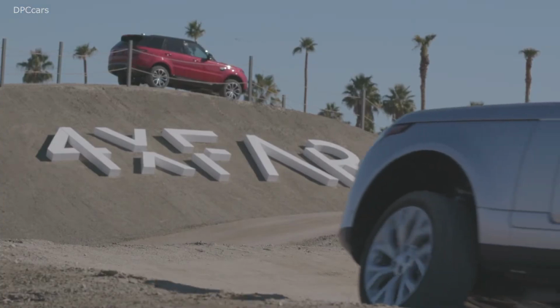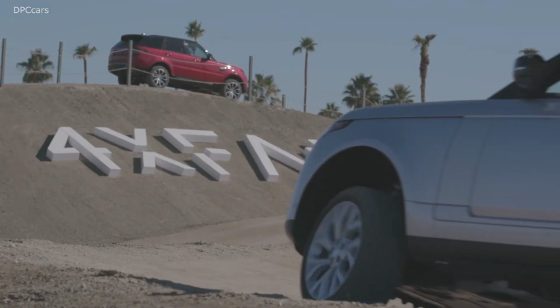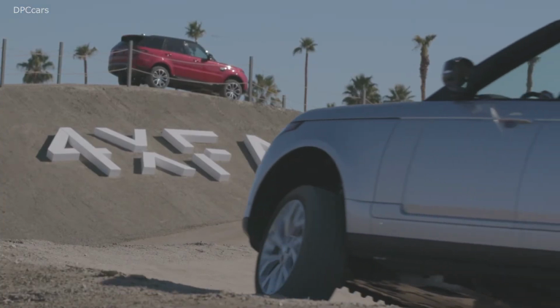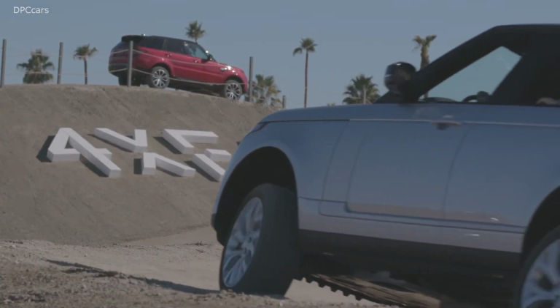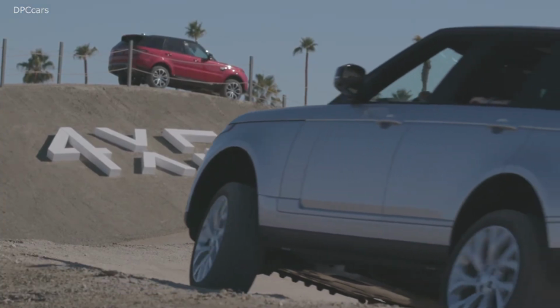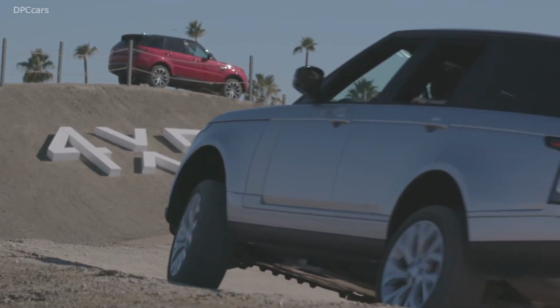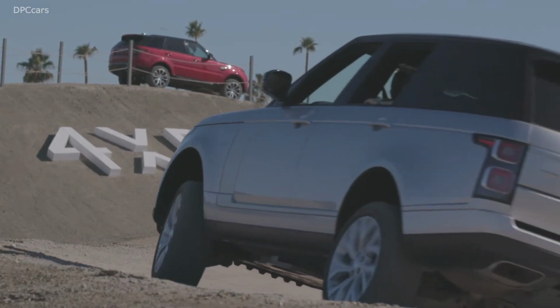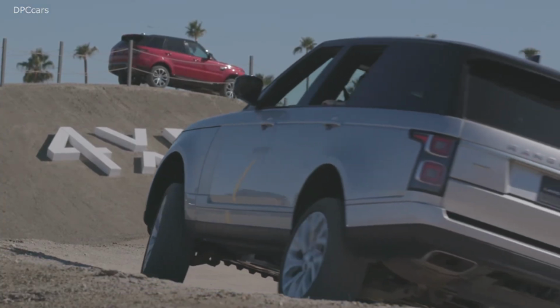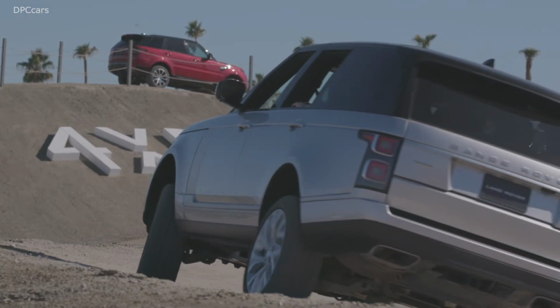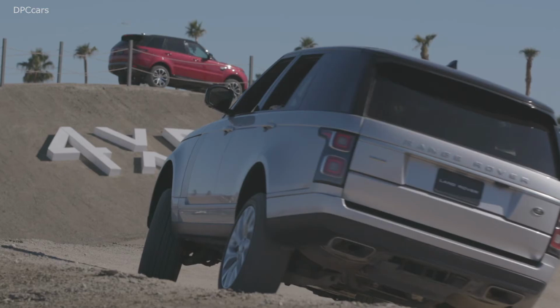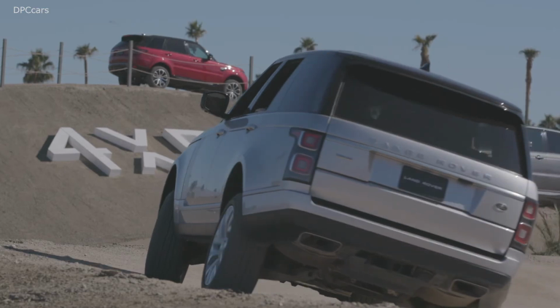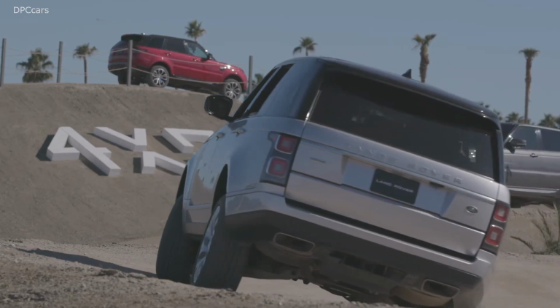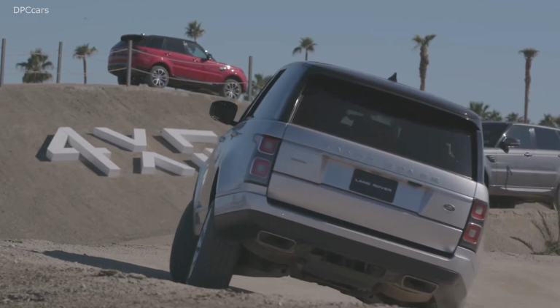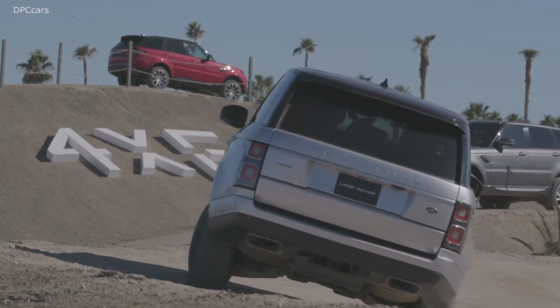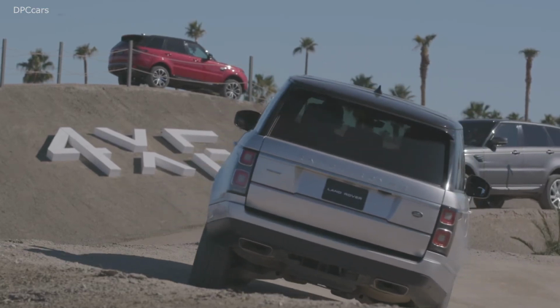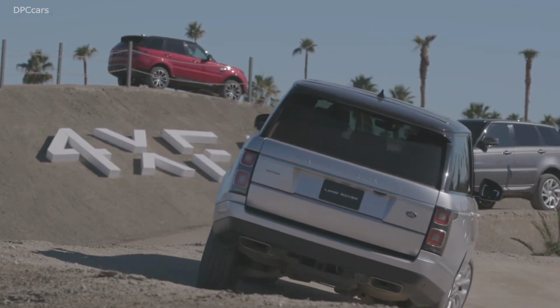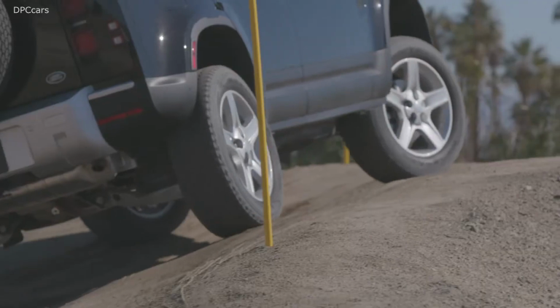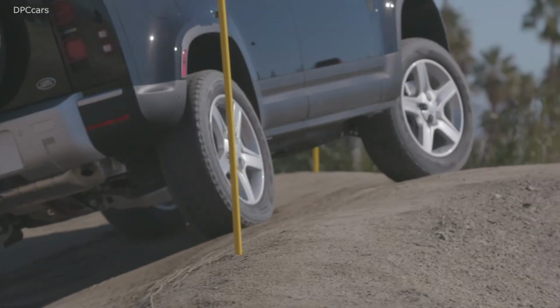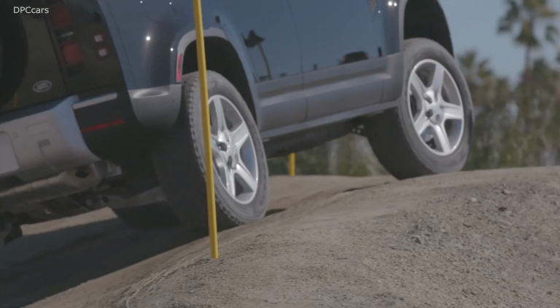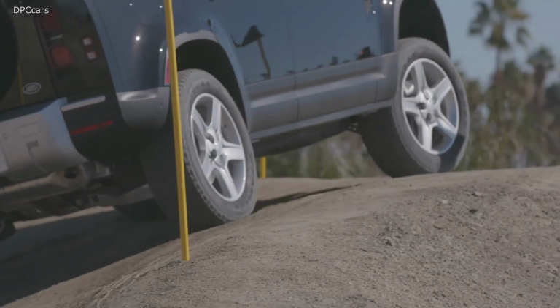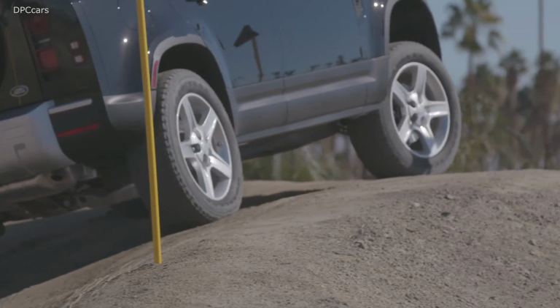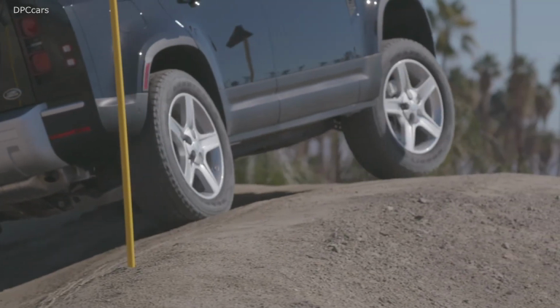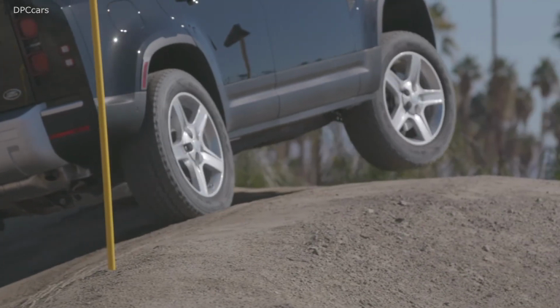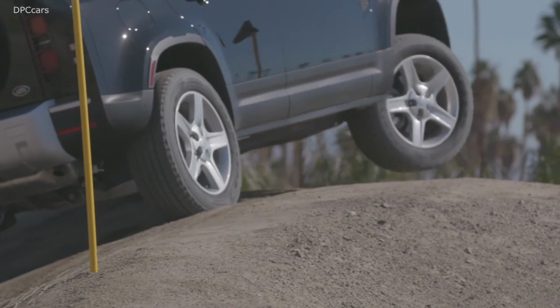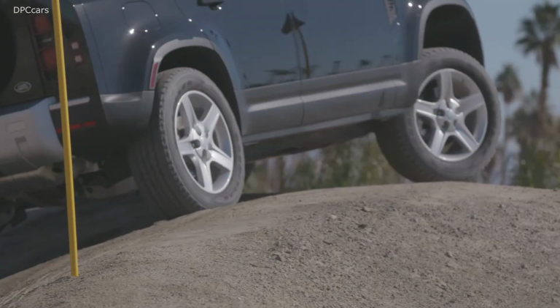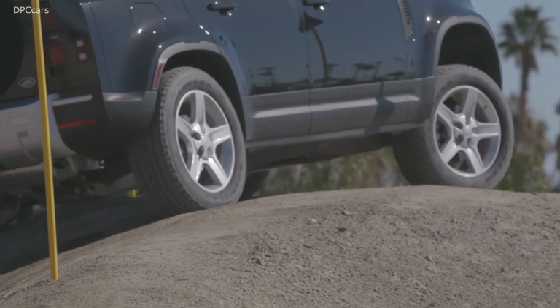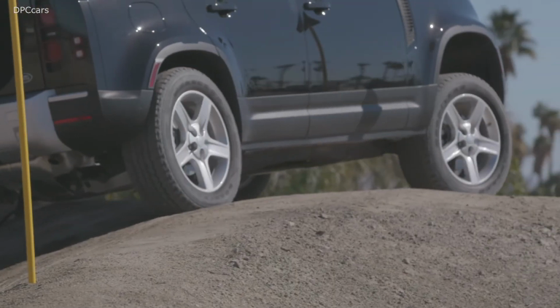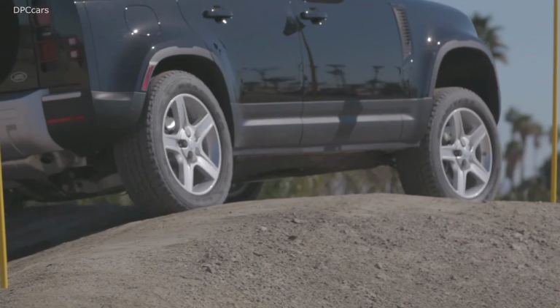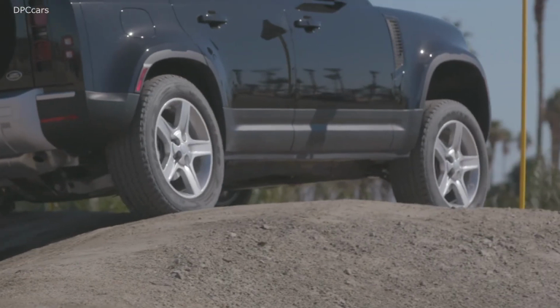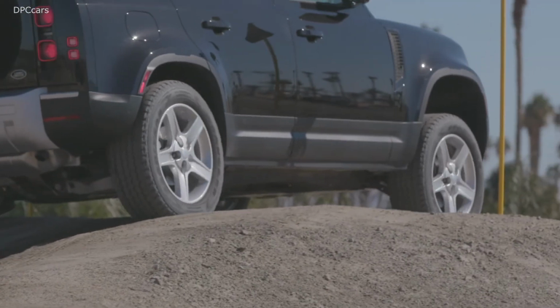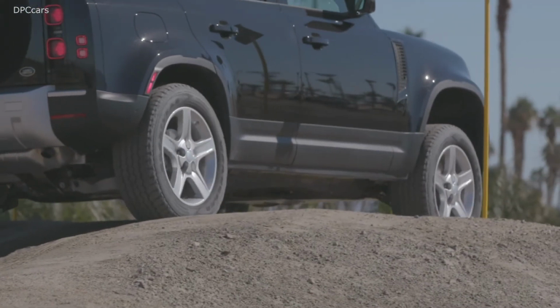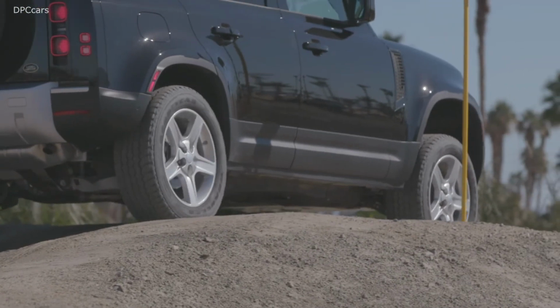At launch there'll be different versions. We have the First Editions and we also have X-Dynamic, and these vehicles on display here.